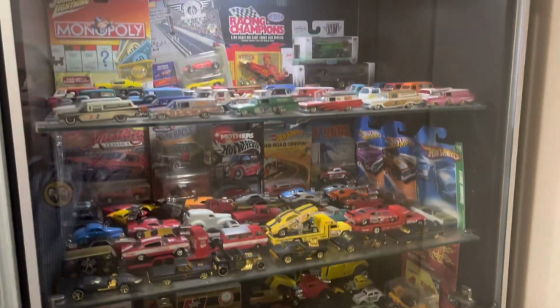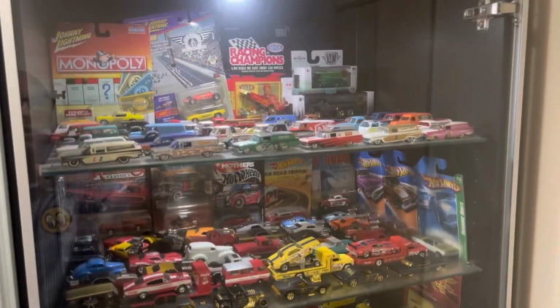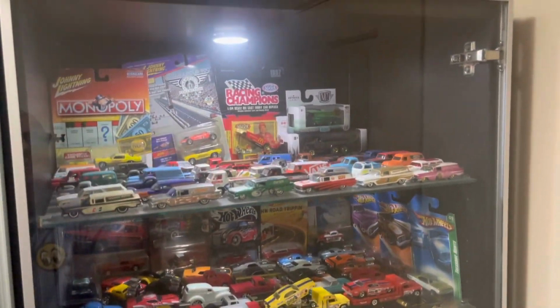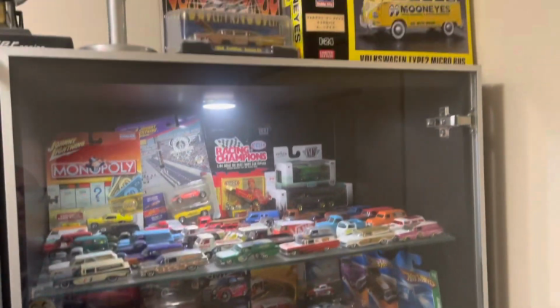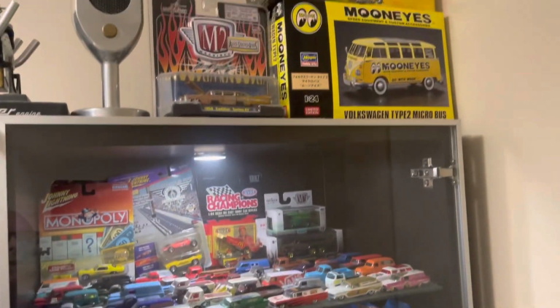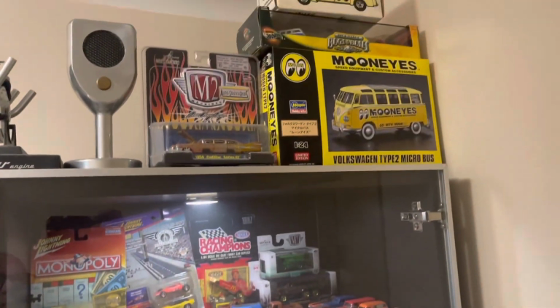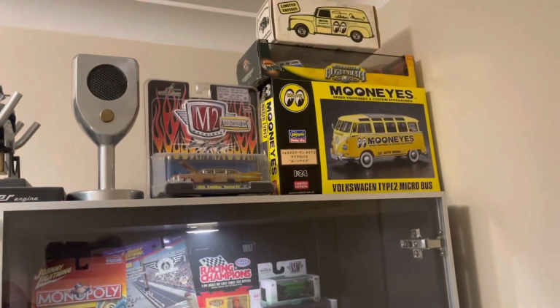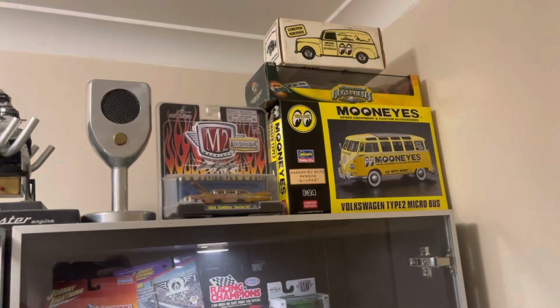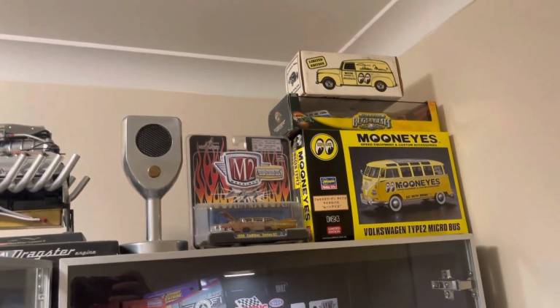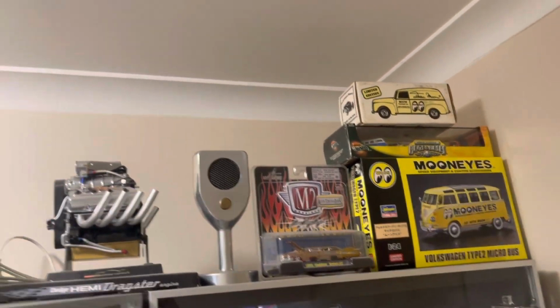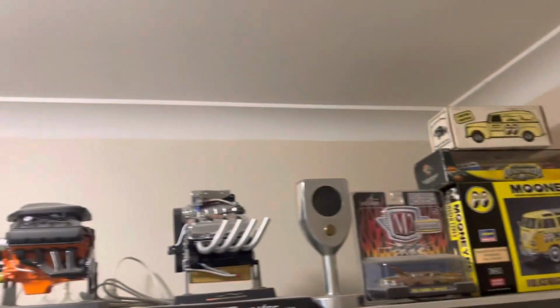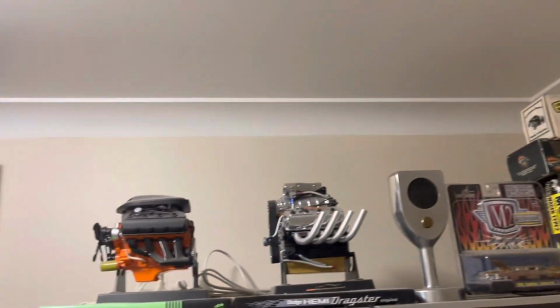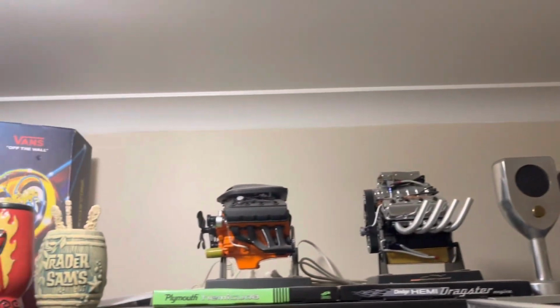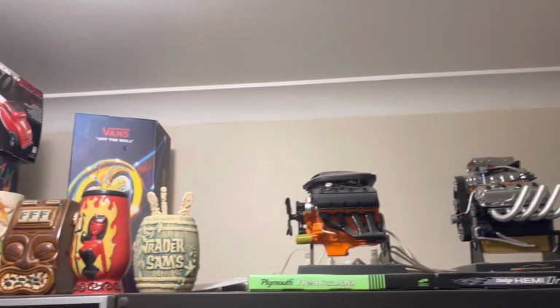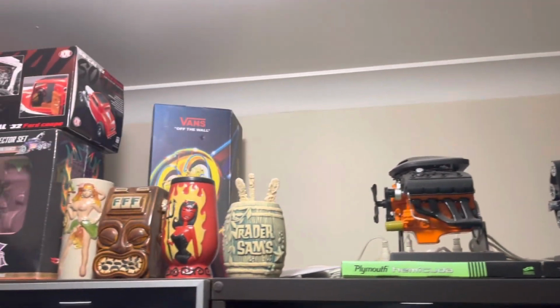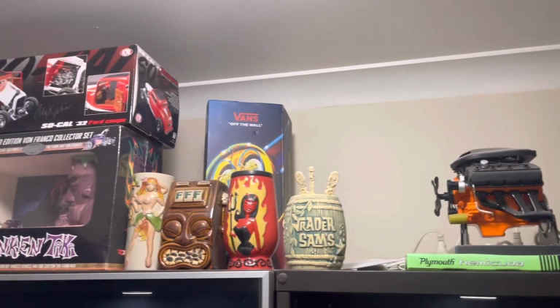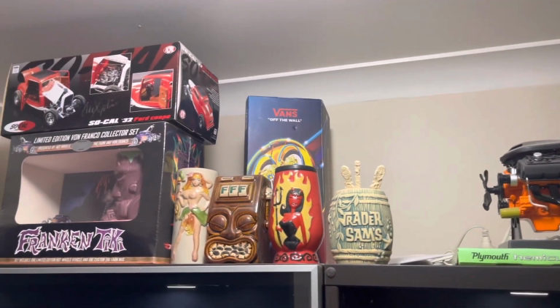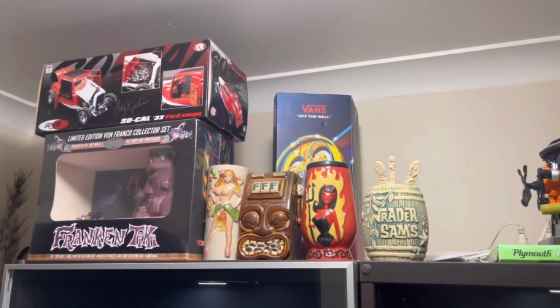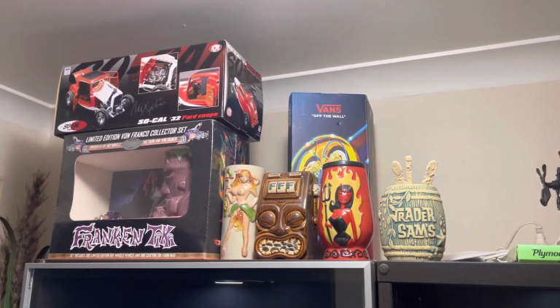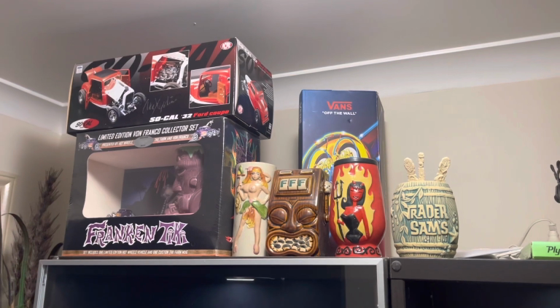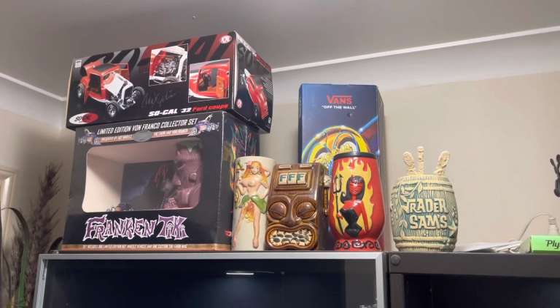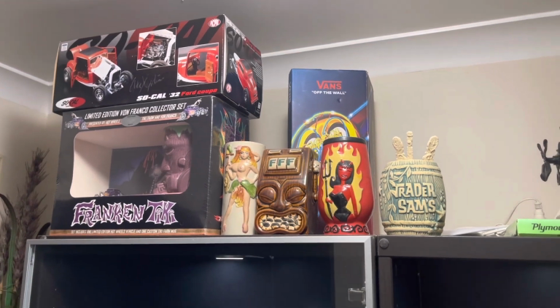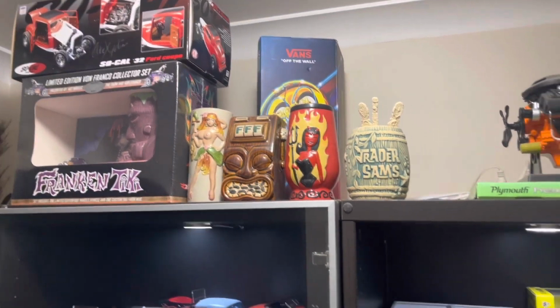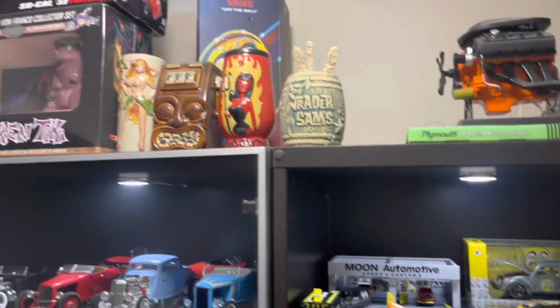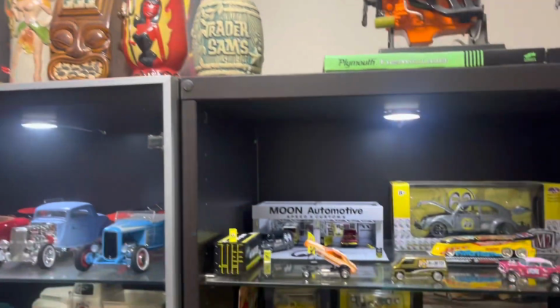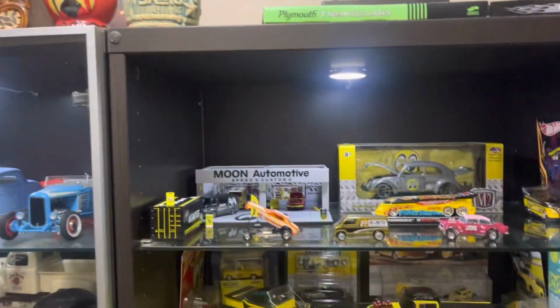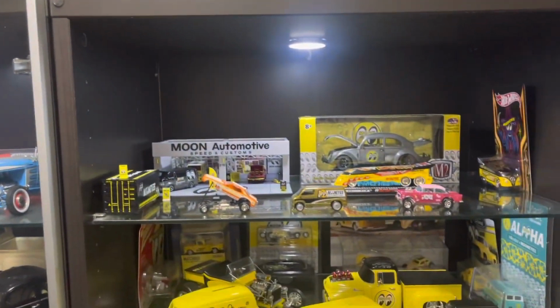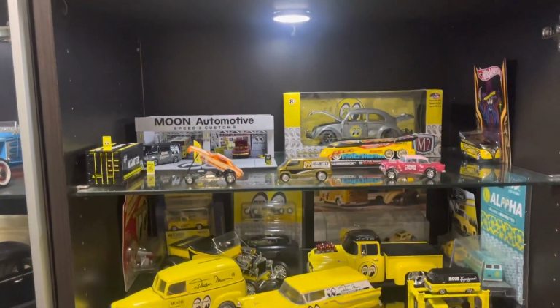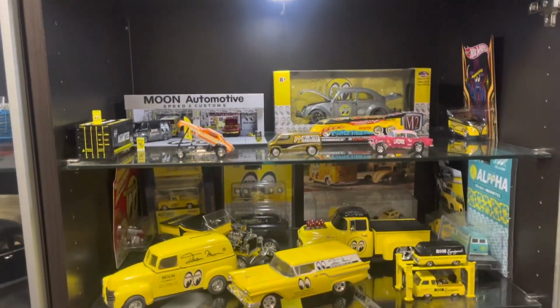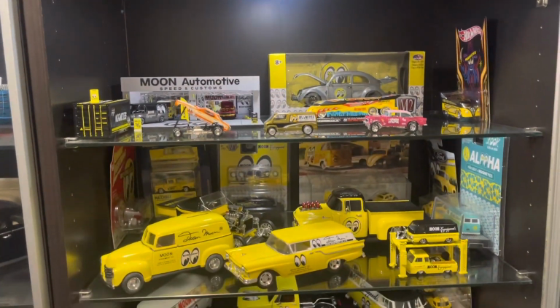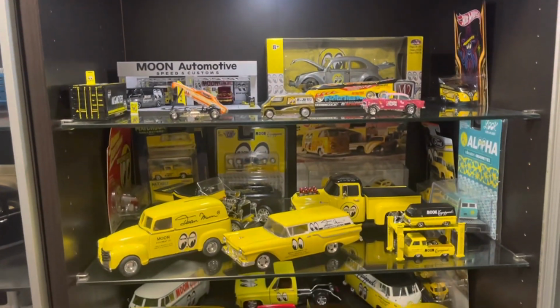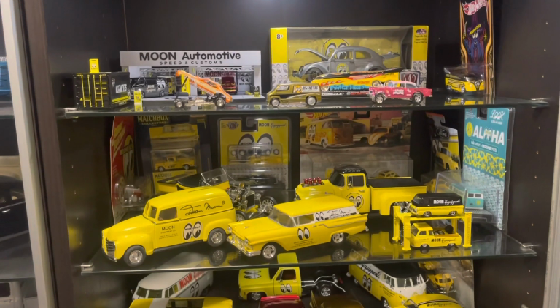There you go — and even up top there's some more bits and pieces. That's the Moon Eyes diecast collection I have so far.